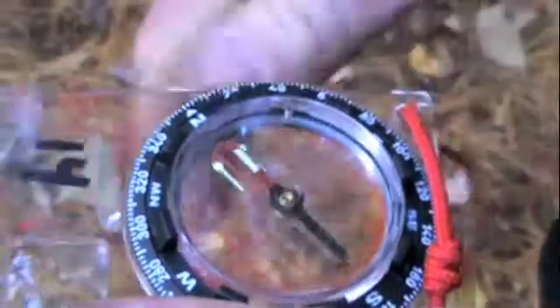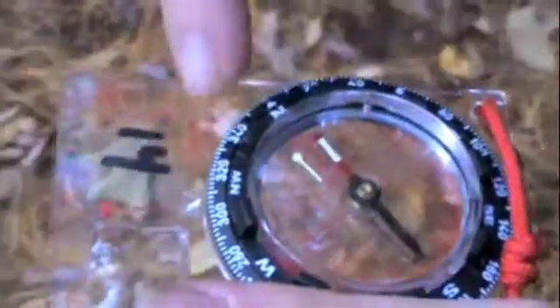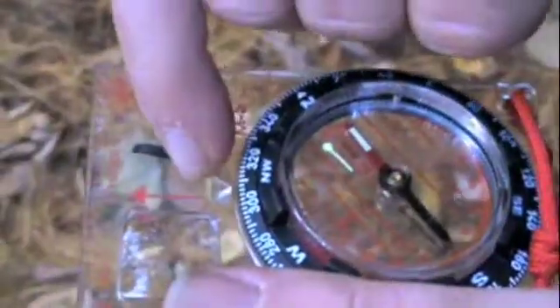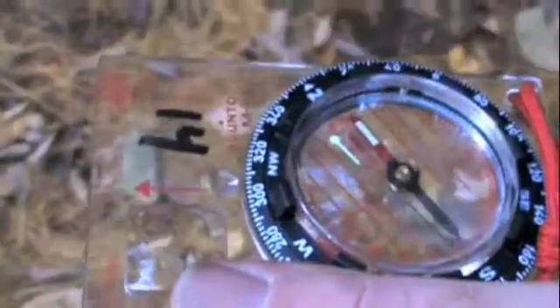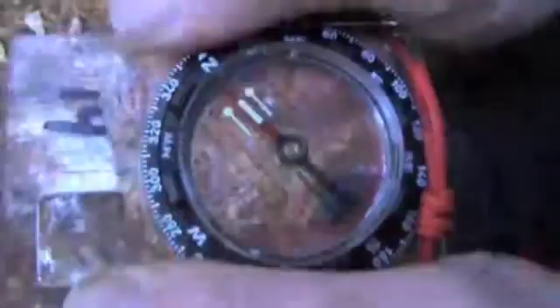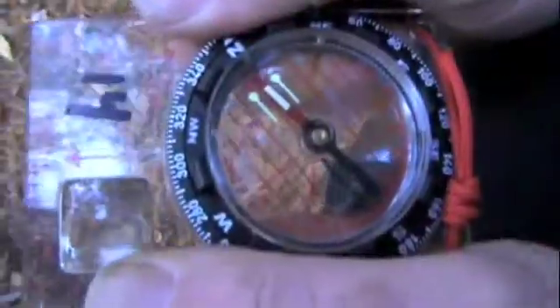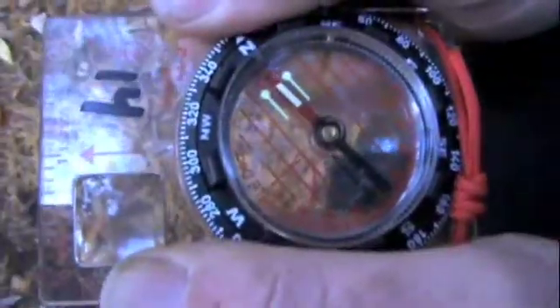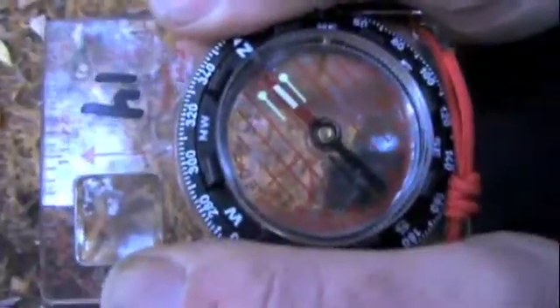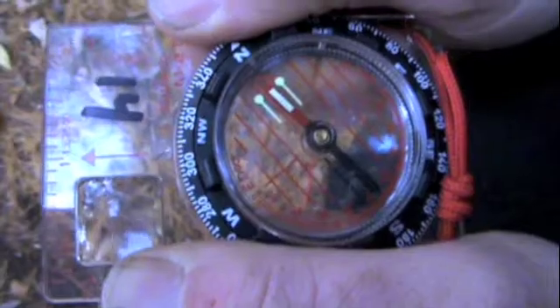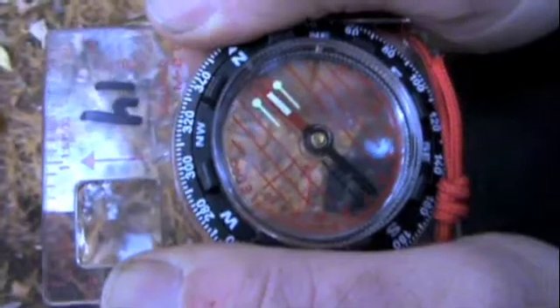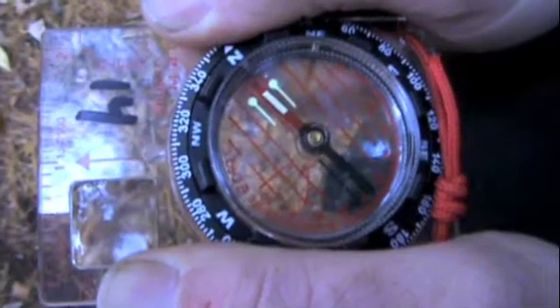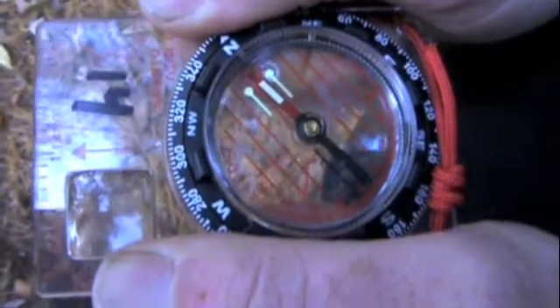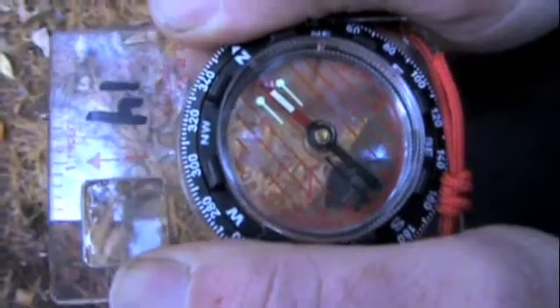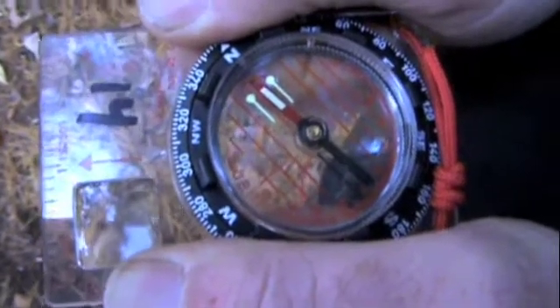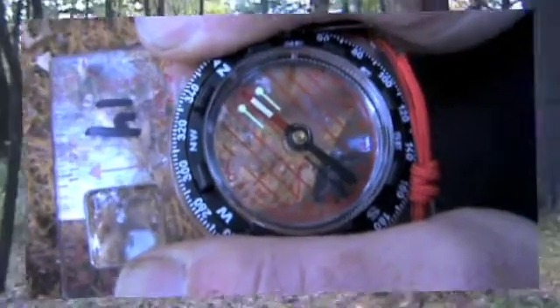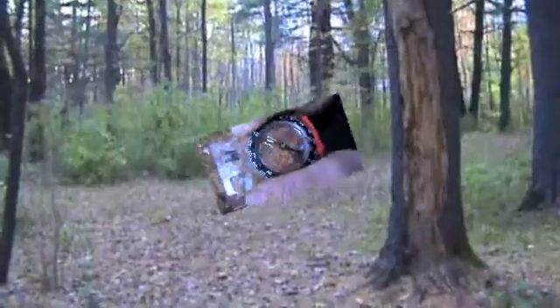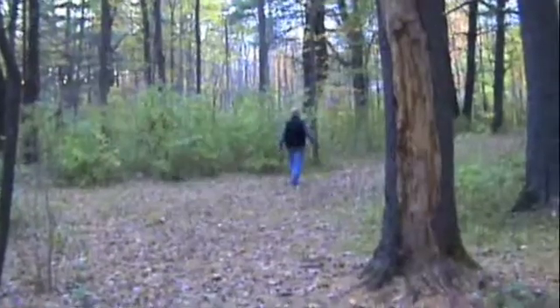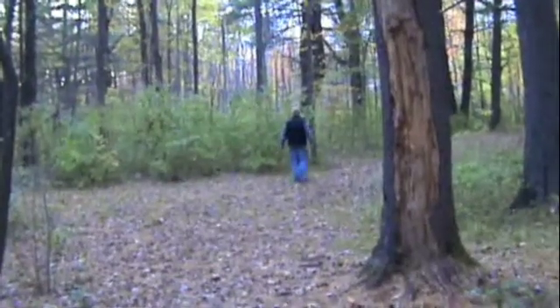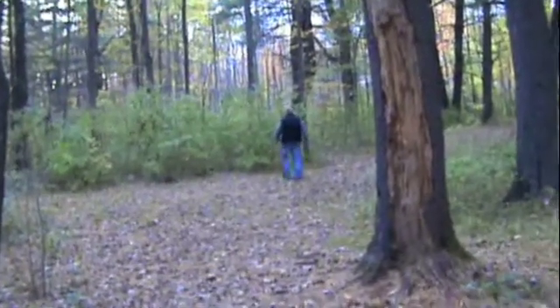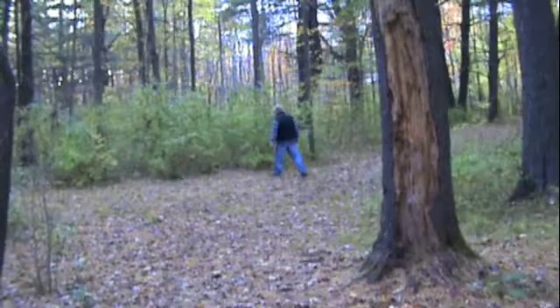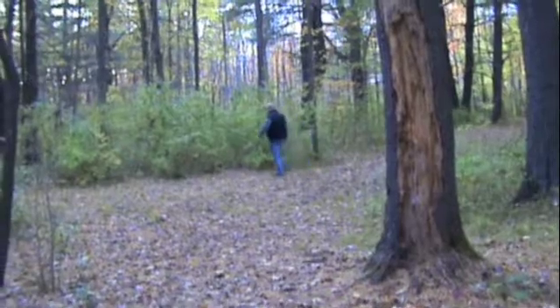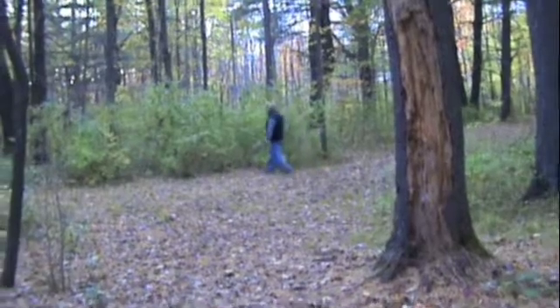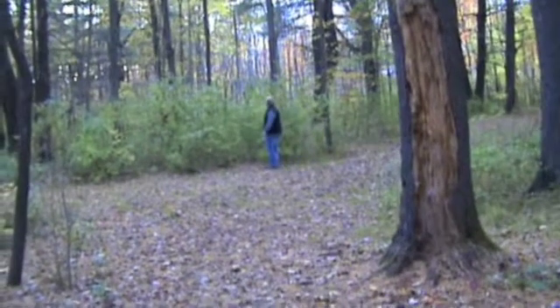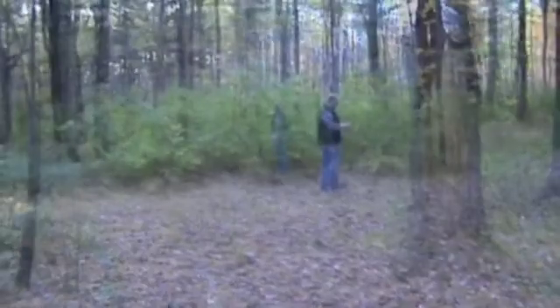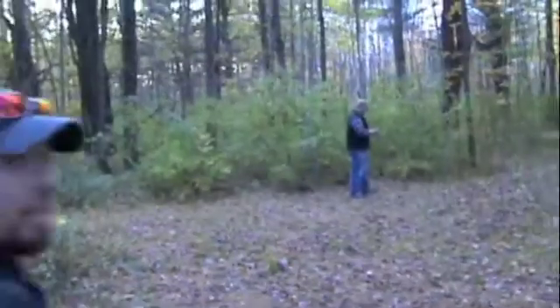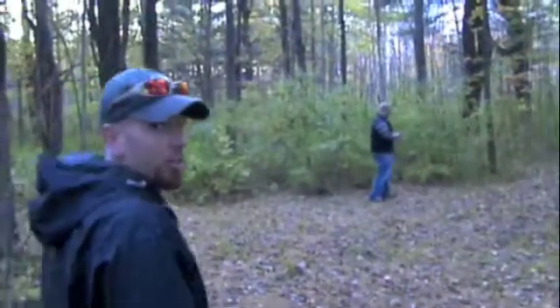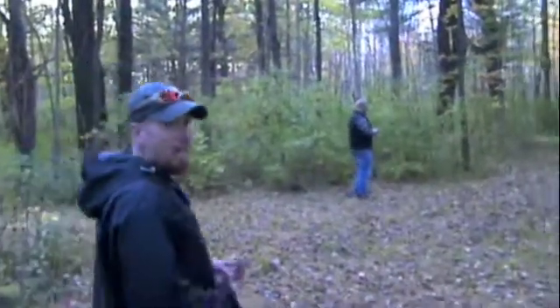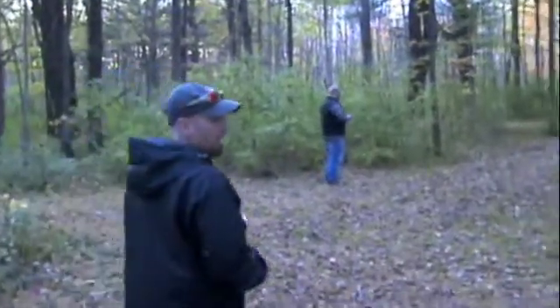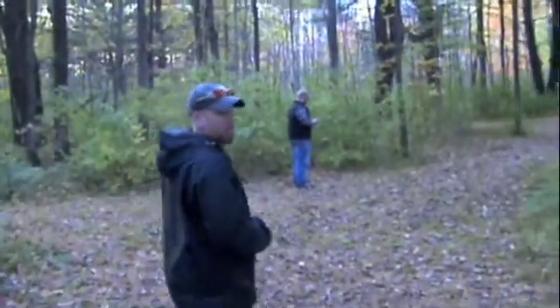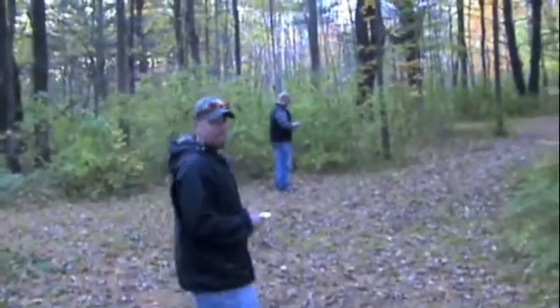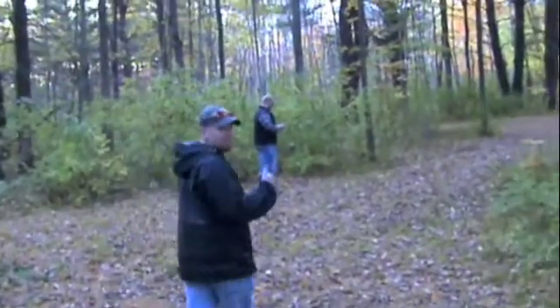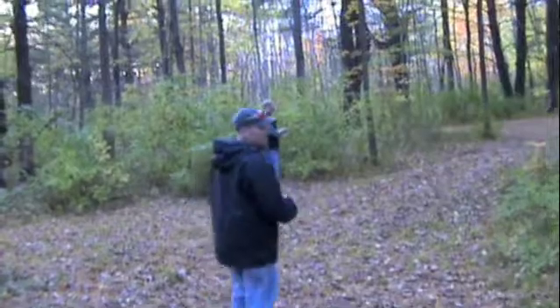Now you have the direction of travel. While keeping Red Fred in the shed, I'm going to send Andrew out and tell him which direction to move. Take a step to your left. Stop. Now I'm going to walk to Andrew, and he's going to have a bearing of 309, and he's going to send me out.